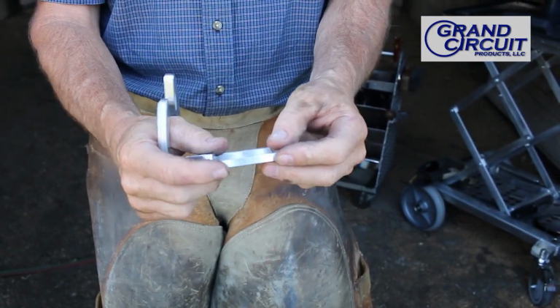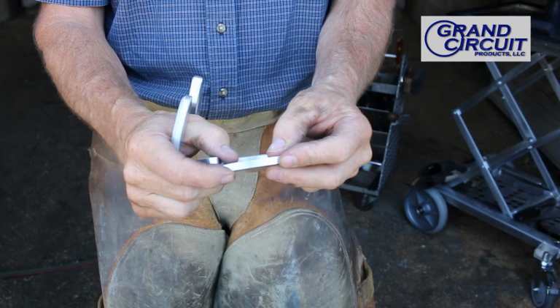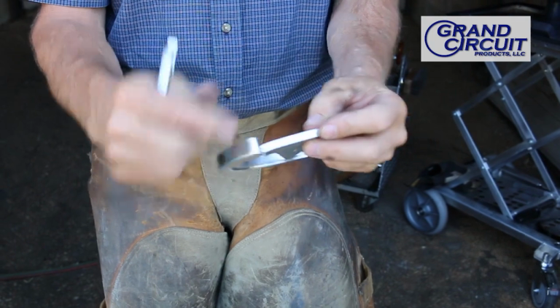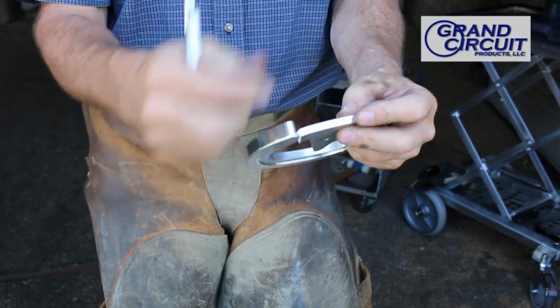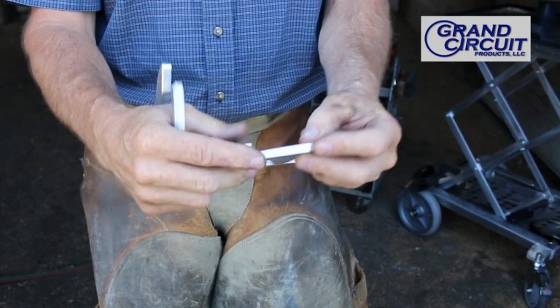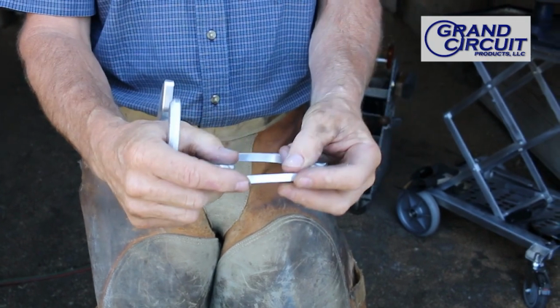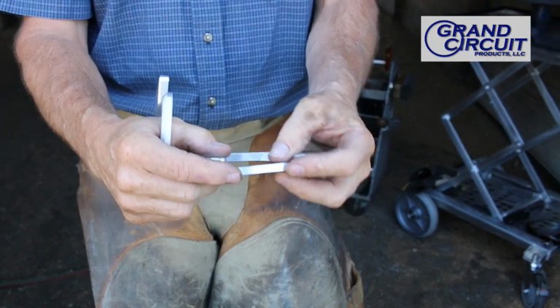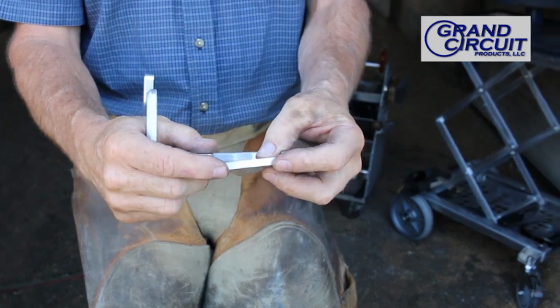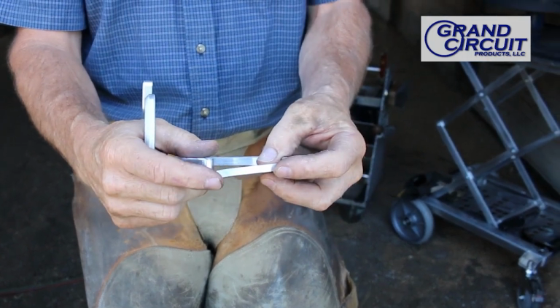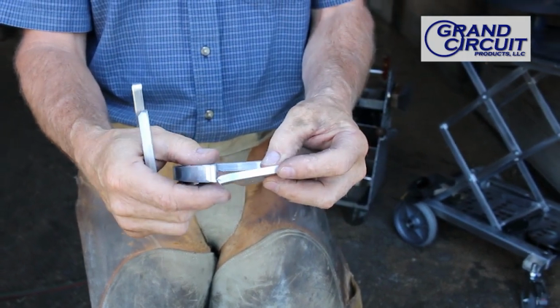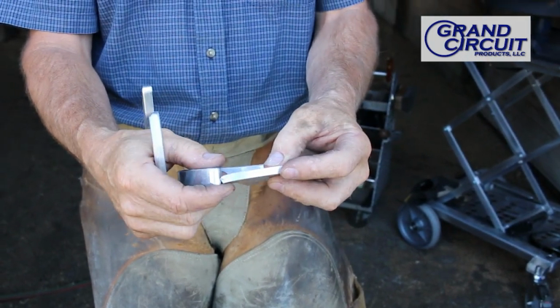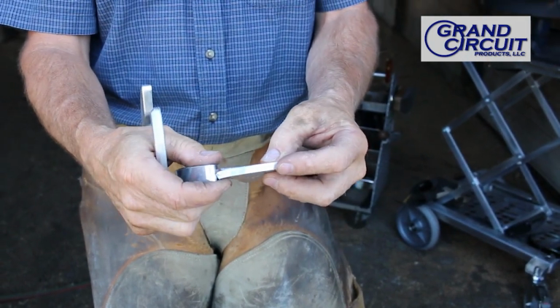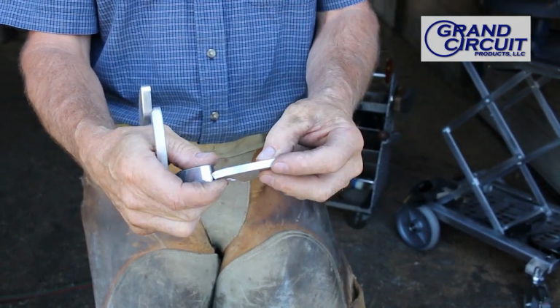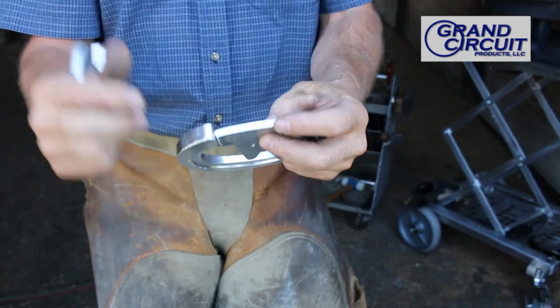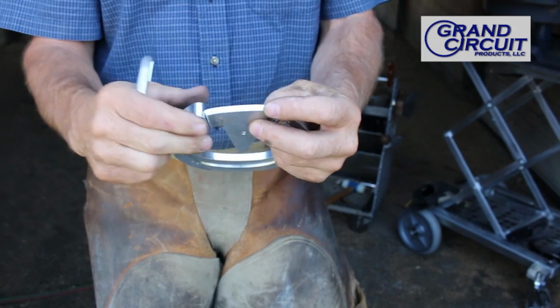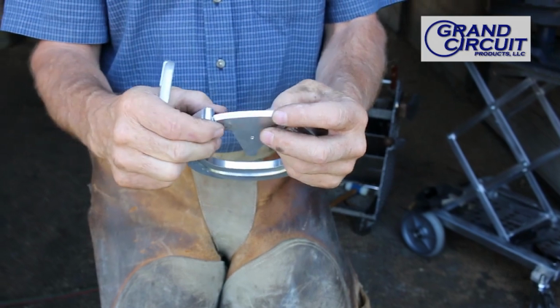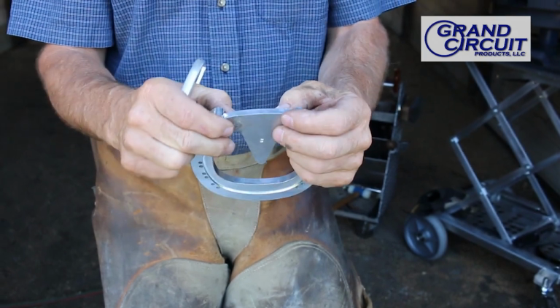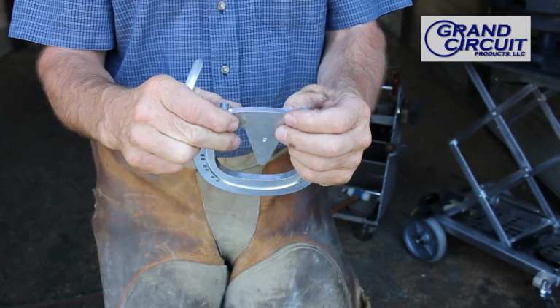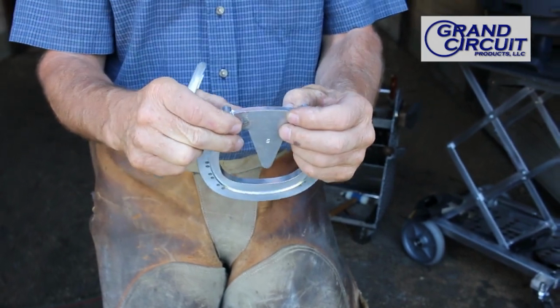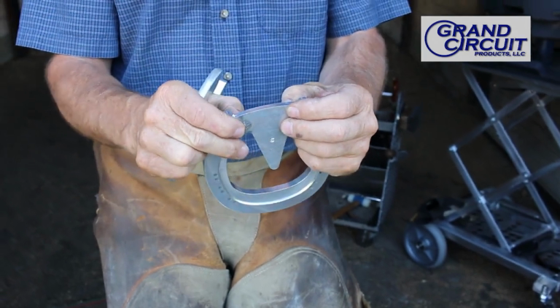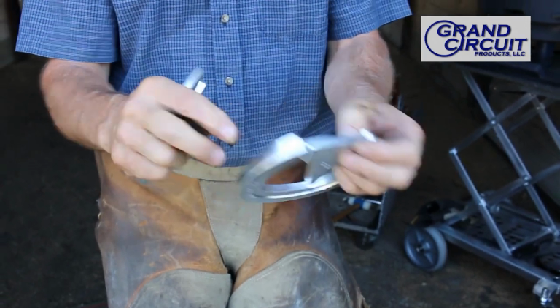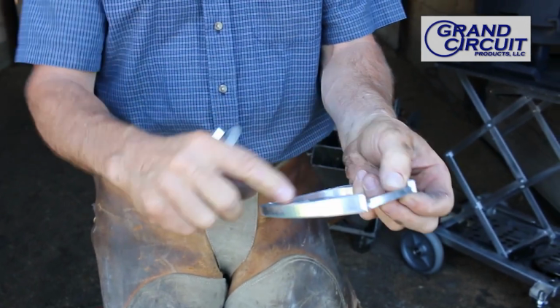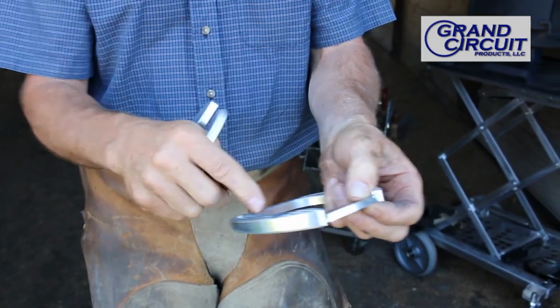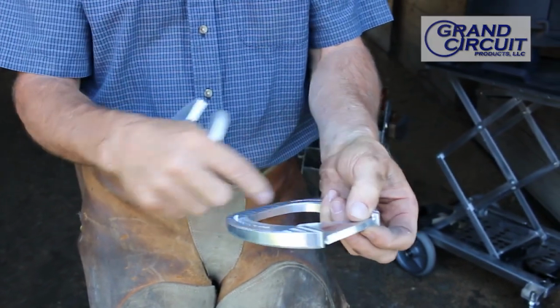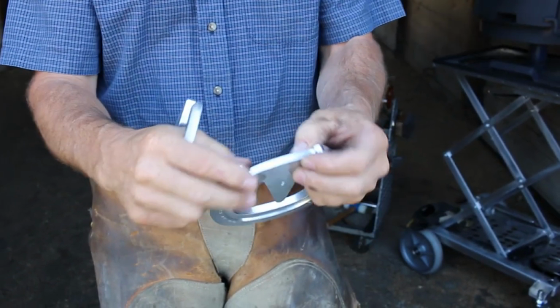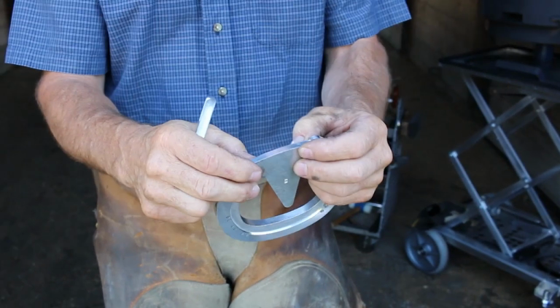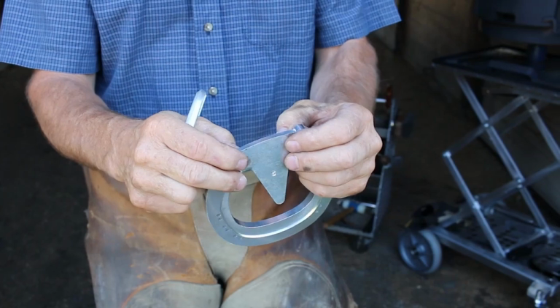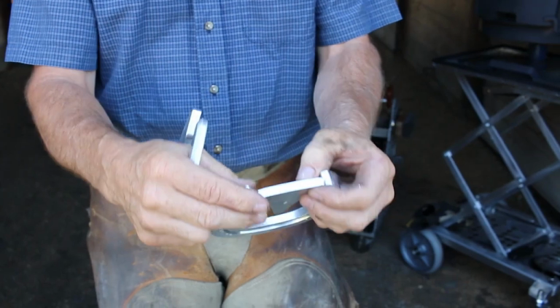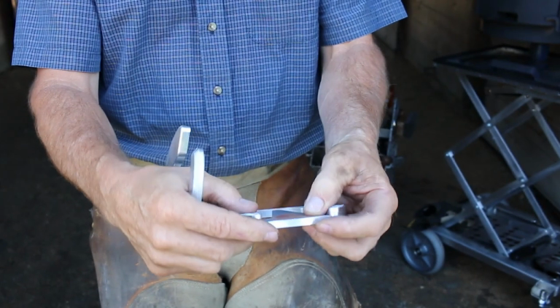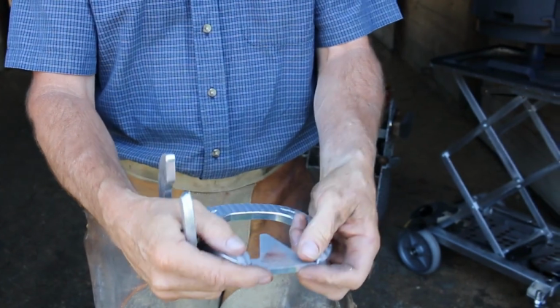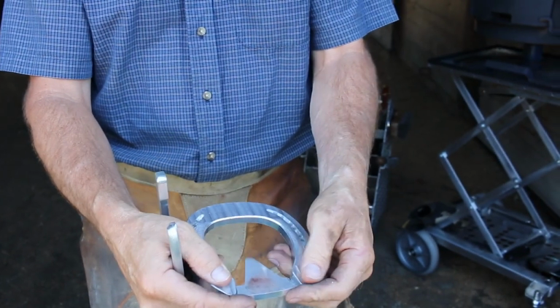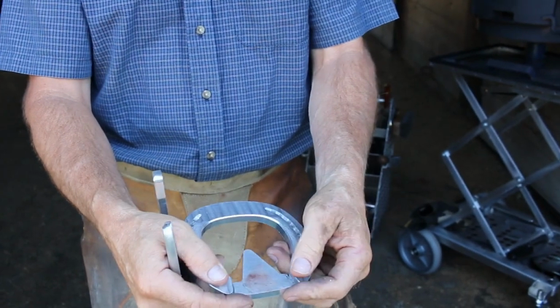I use the forge because the propane is much less expensive for me than the acetylene and the torches. I can get an even temperature up in the shoe and it is more efficient for me.